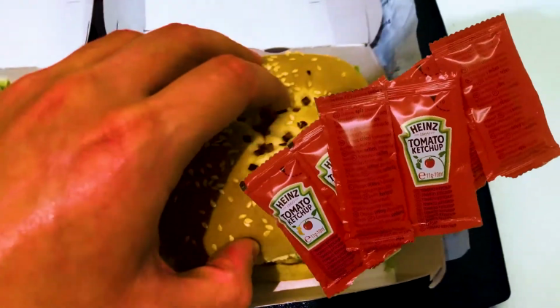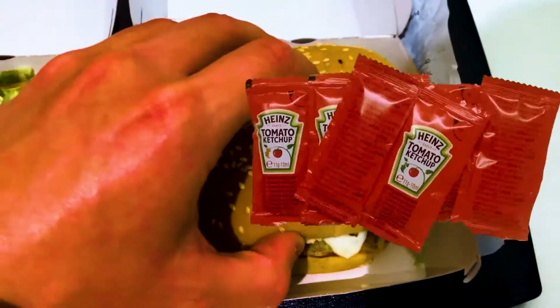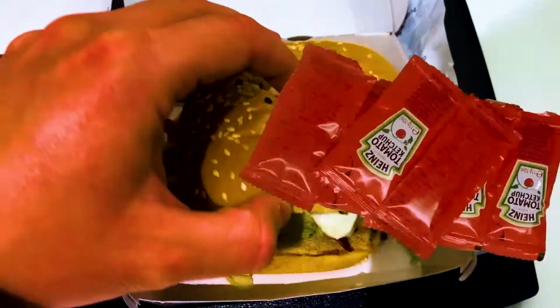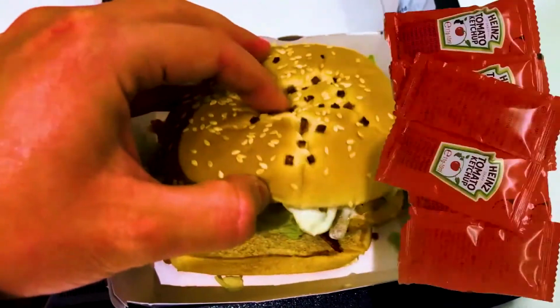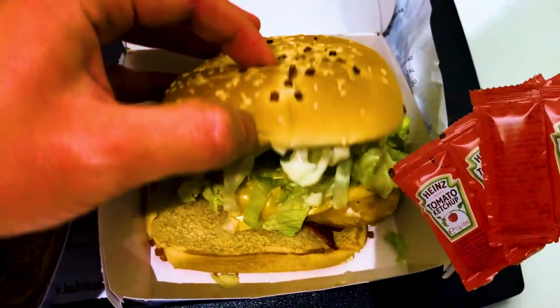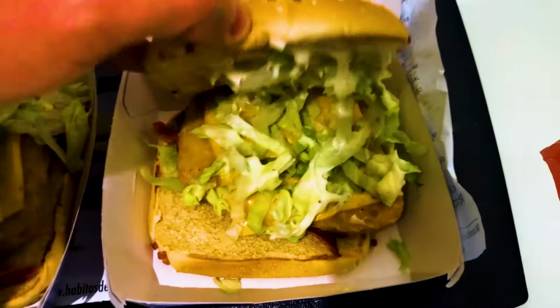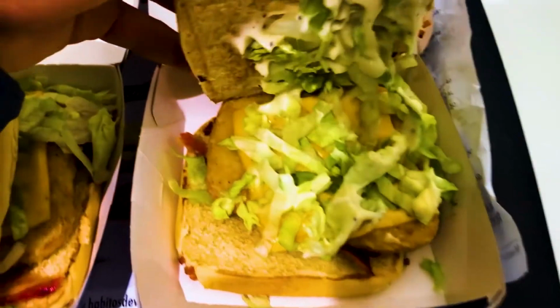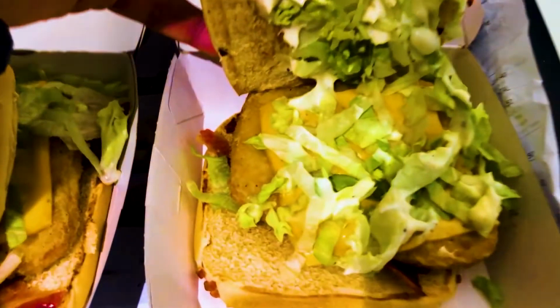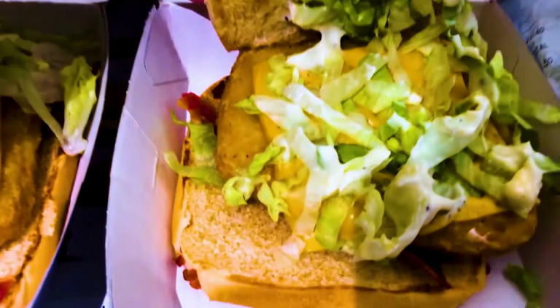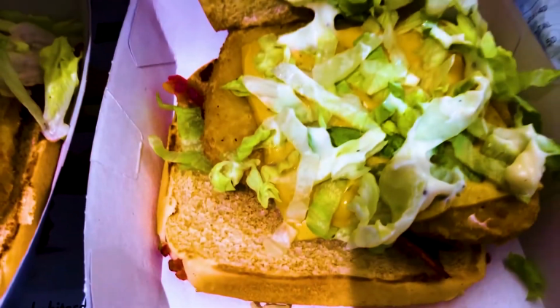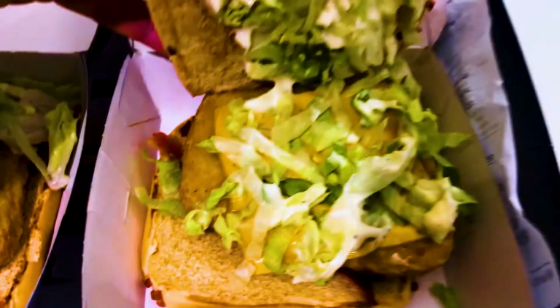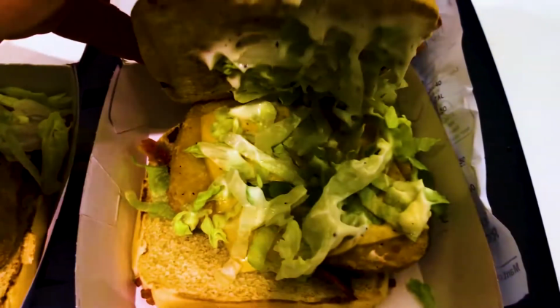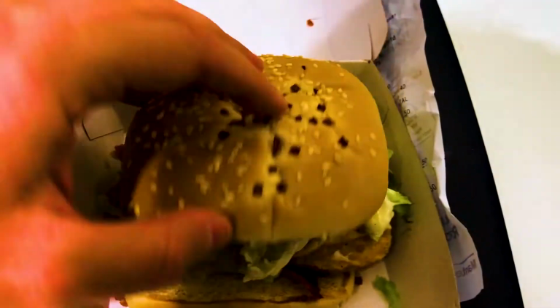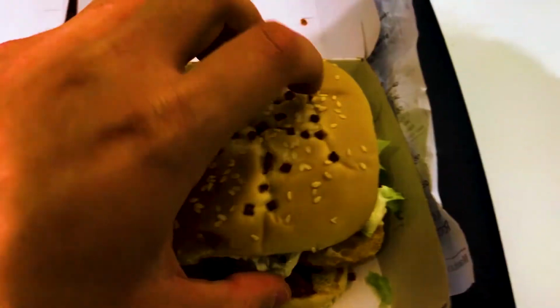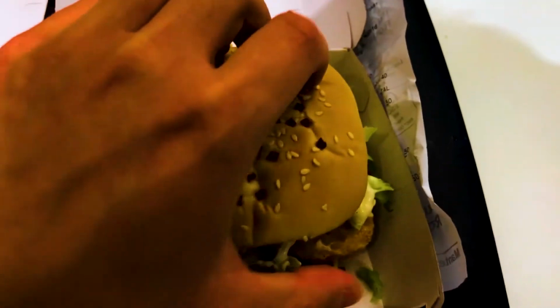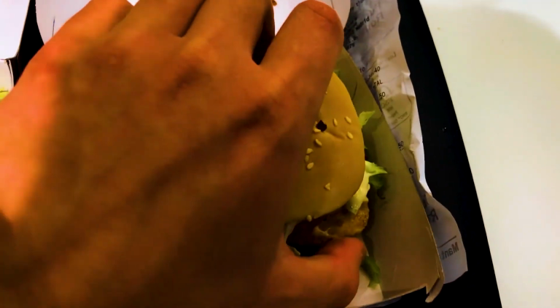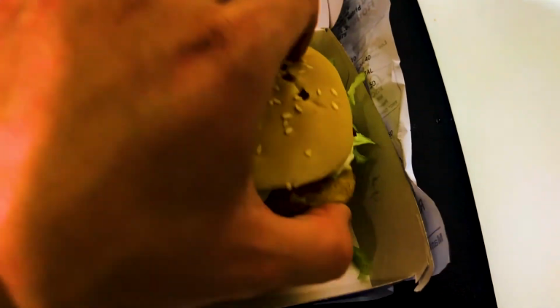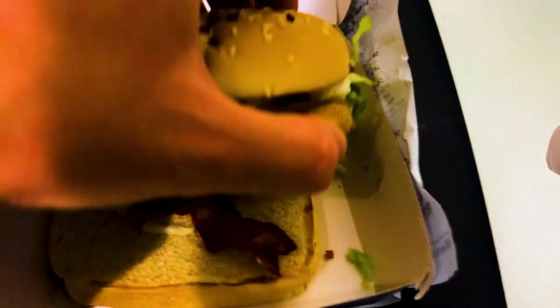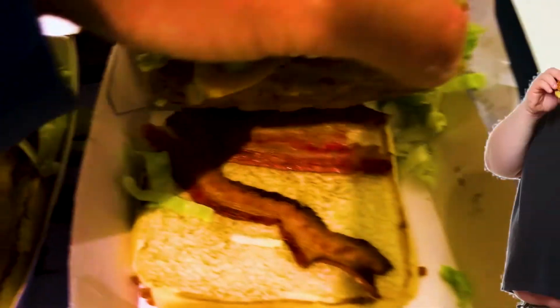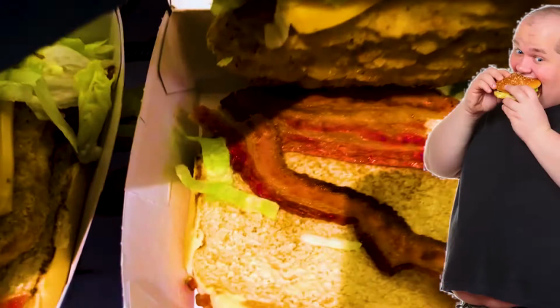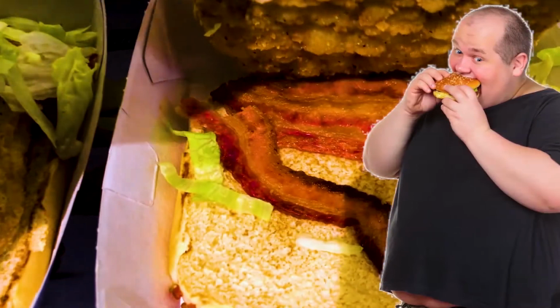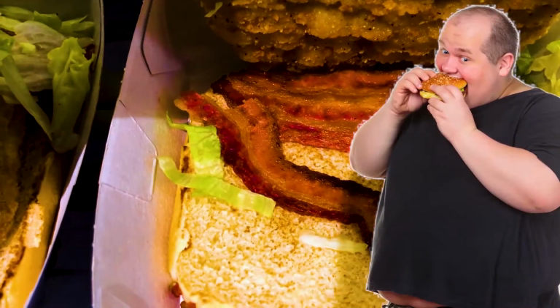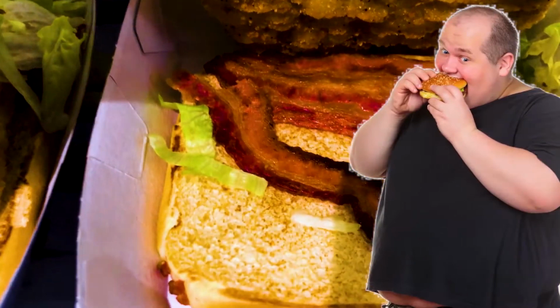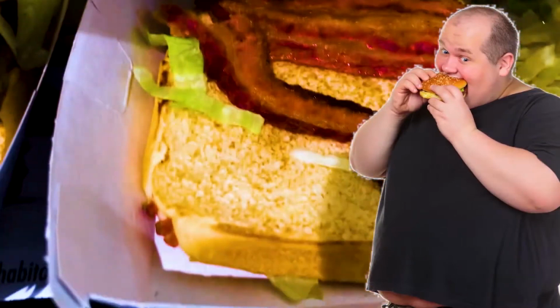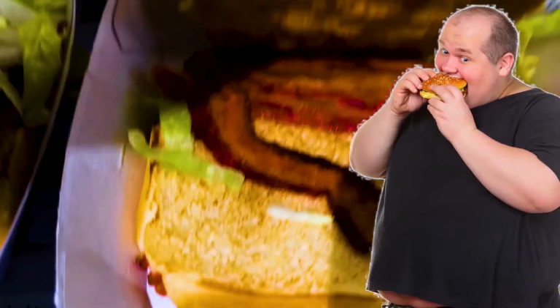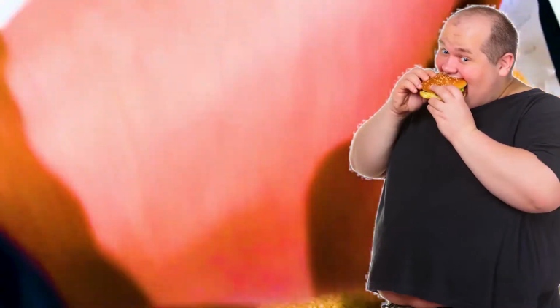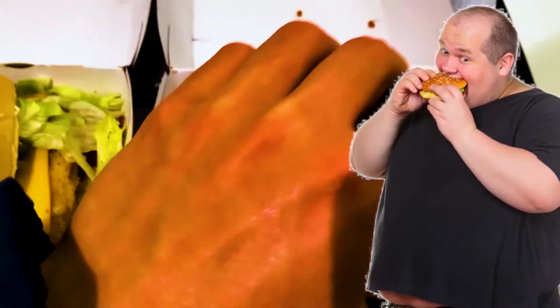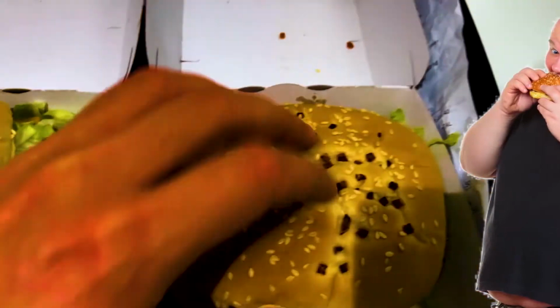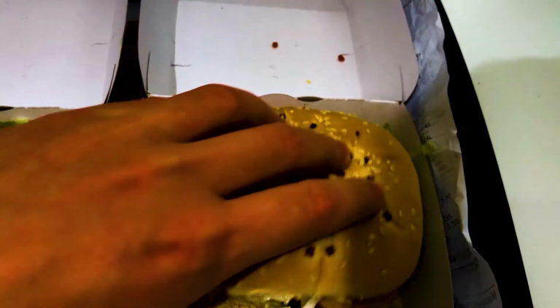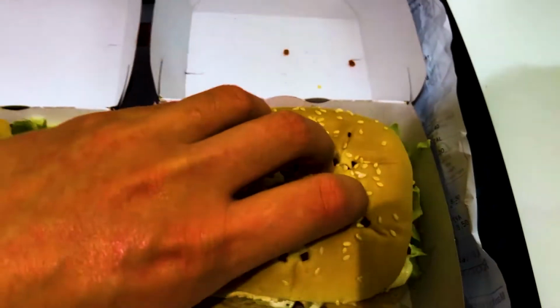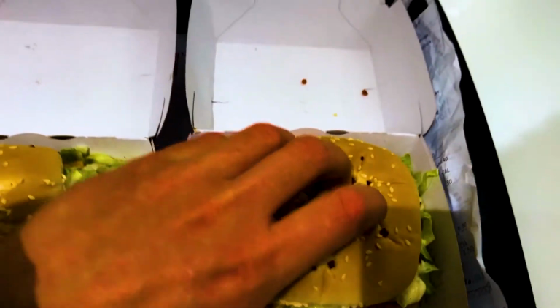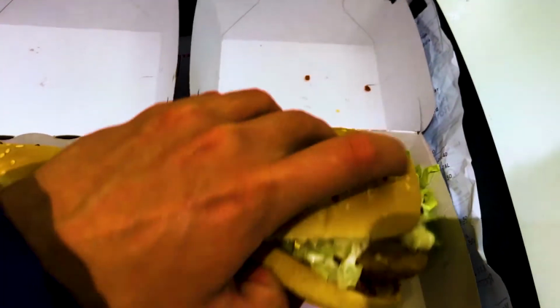If you're a ketchup fan, don't hesitate to ask for a few ketchup packets to enhance the taste of the burger. In my opinion, the CBO burger is very tasty, the service is very quick, and it definitely does fill you up — it pretty much ticks all the boxes.